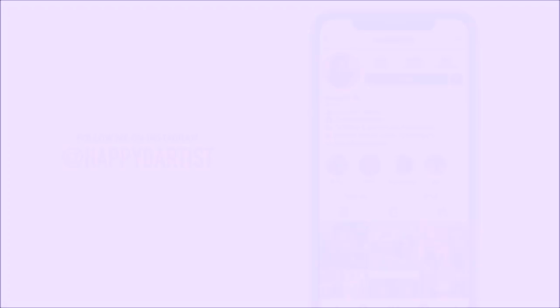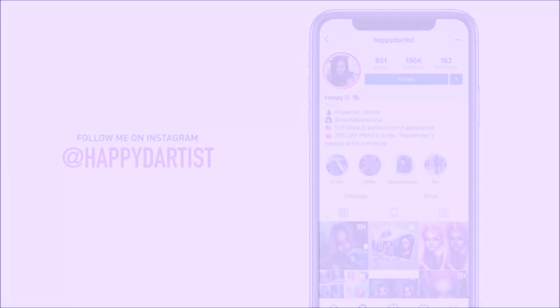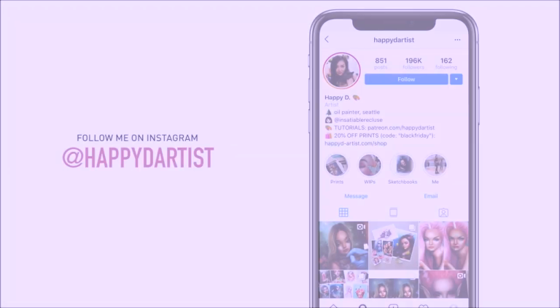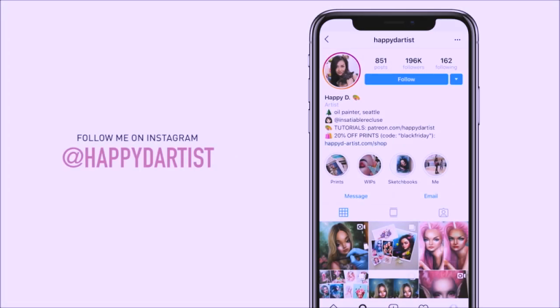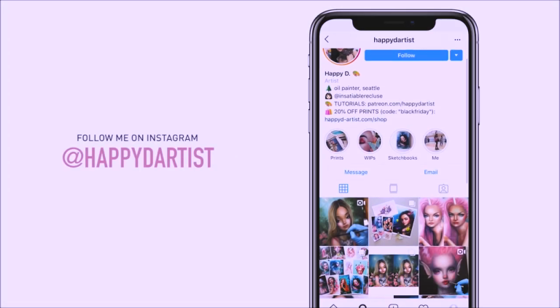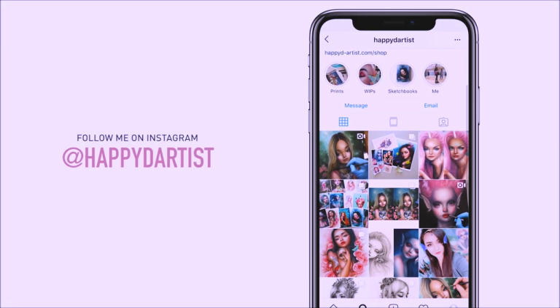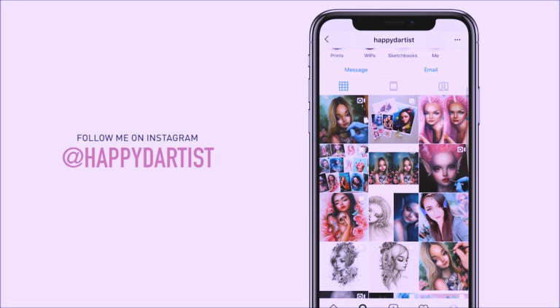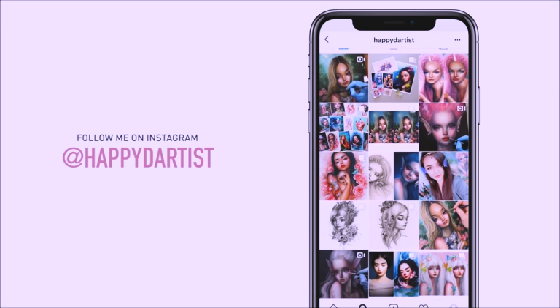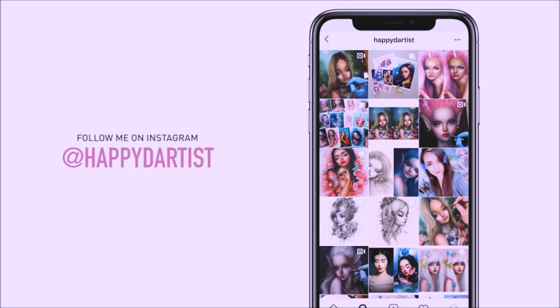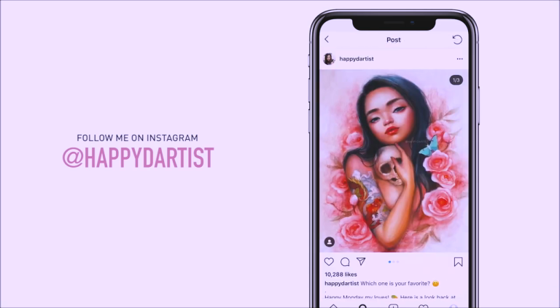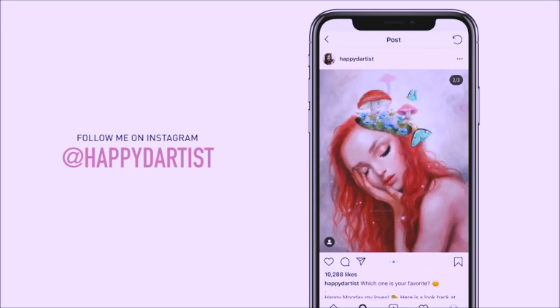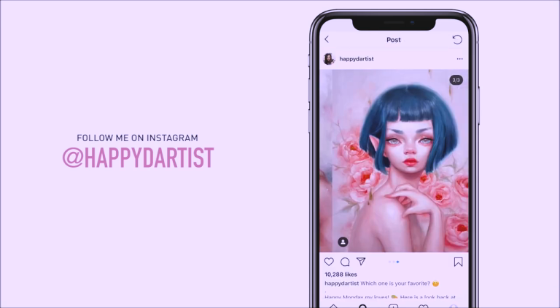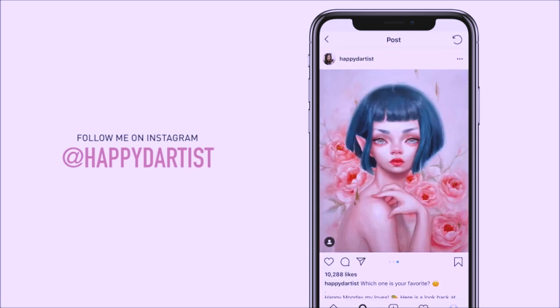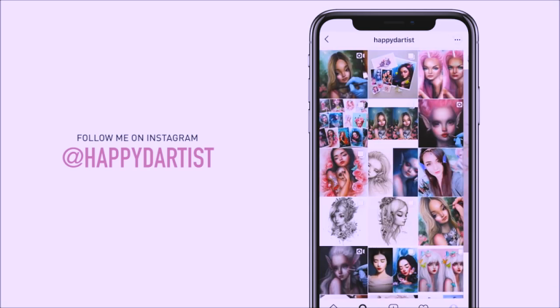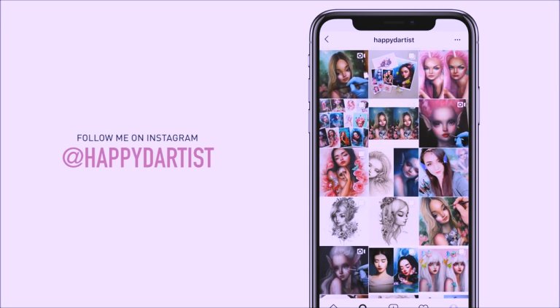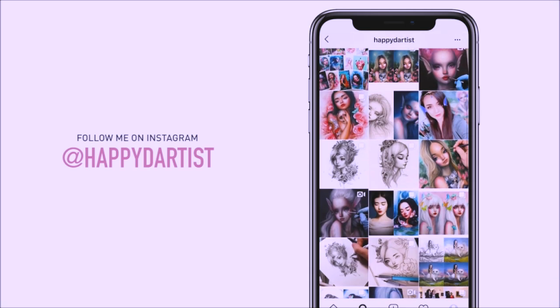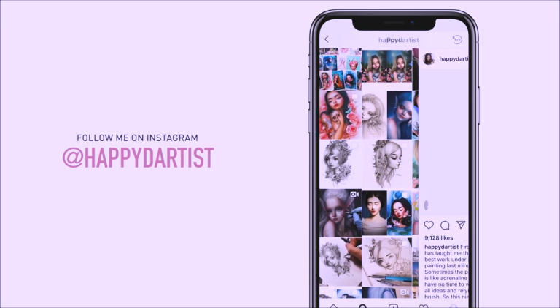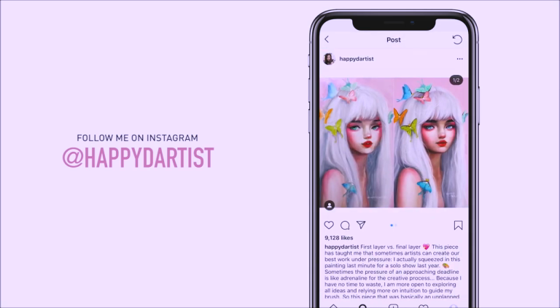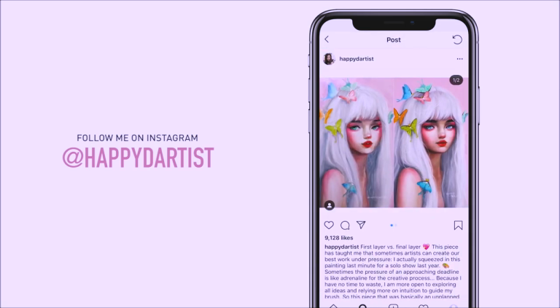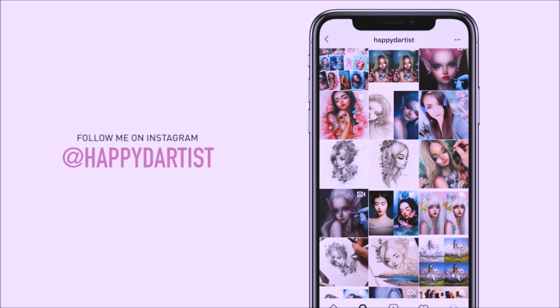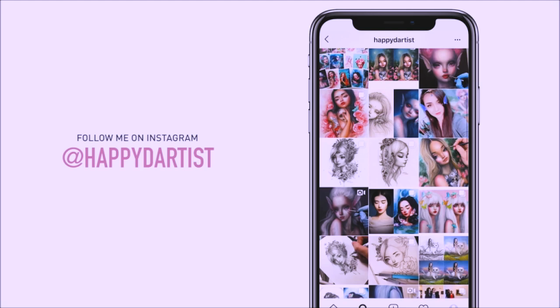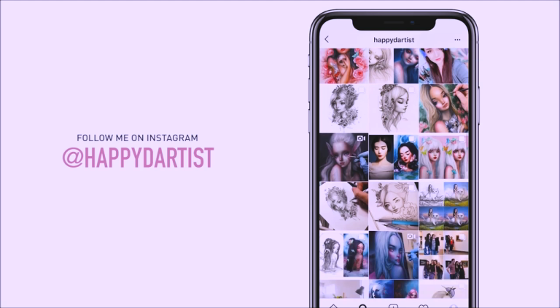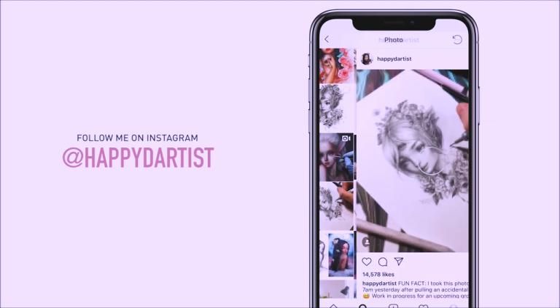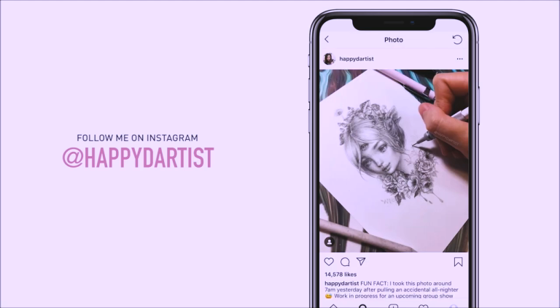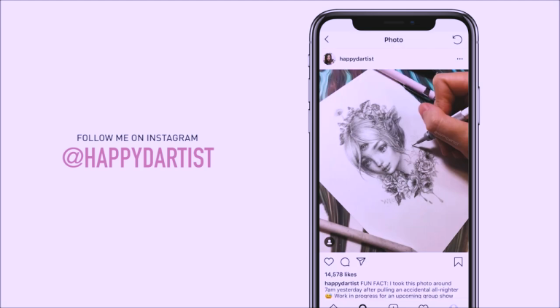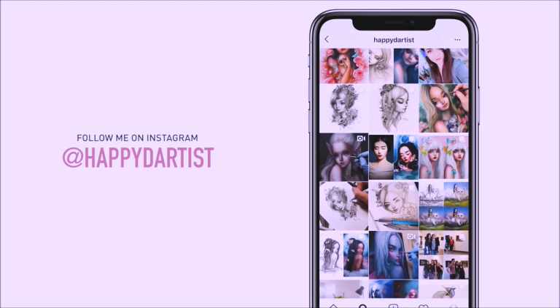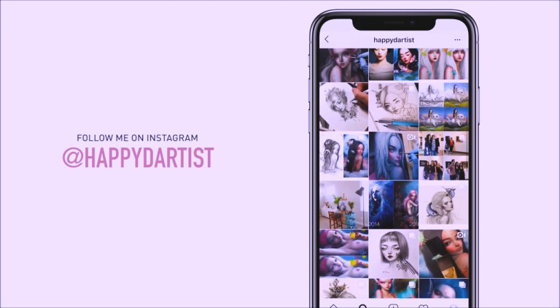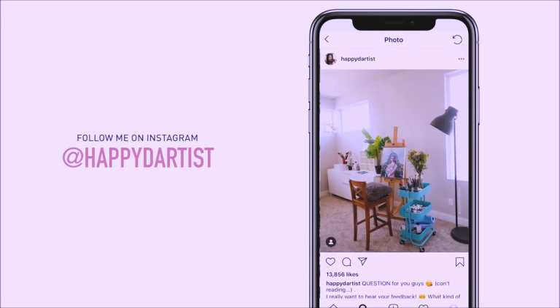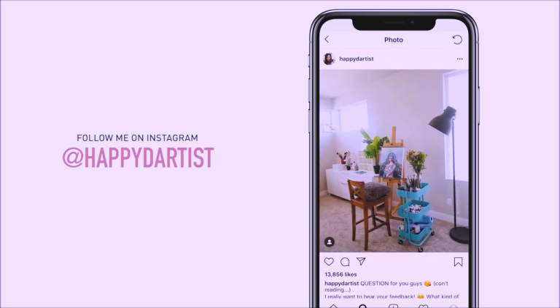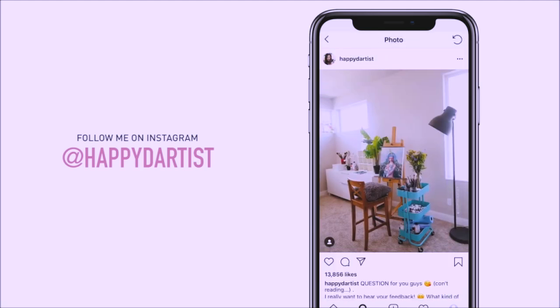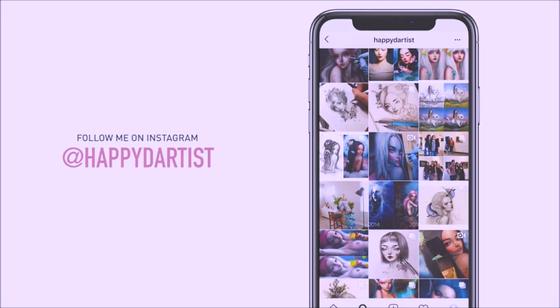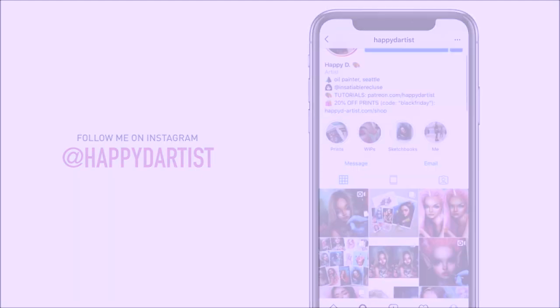If you want to check out more artworks, works in progress, and random daily artist adventures, feel free to check out my Instagram and follow me at the handle happydartist.